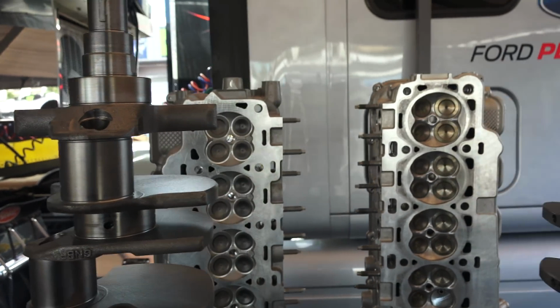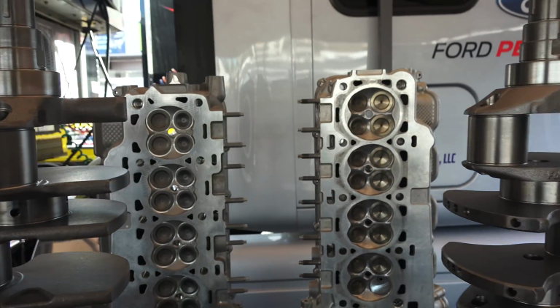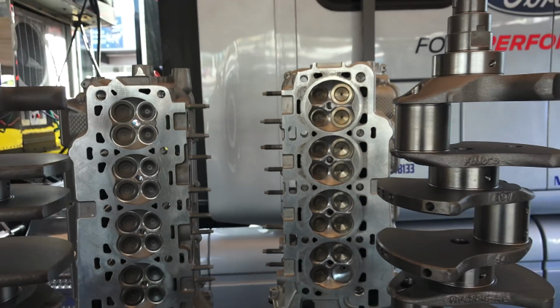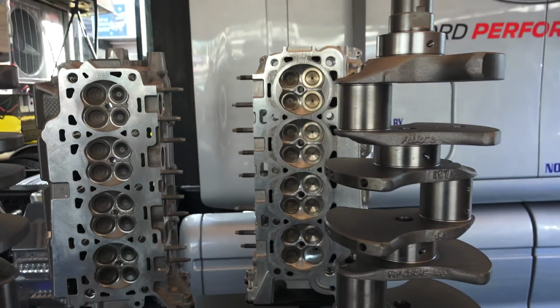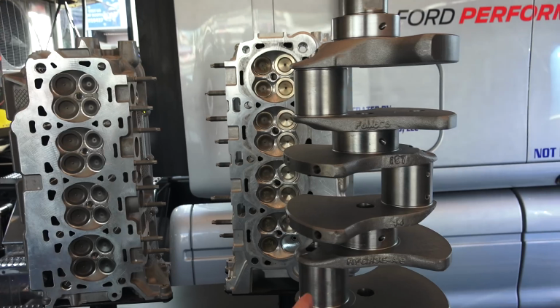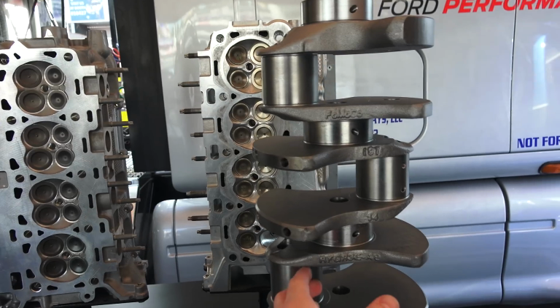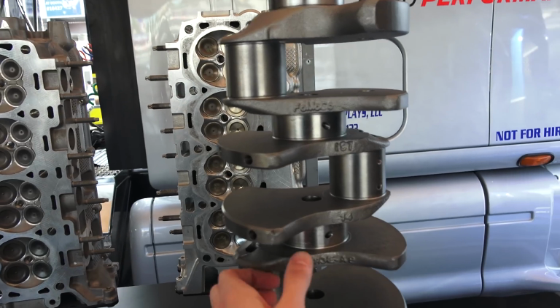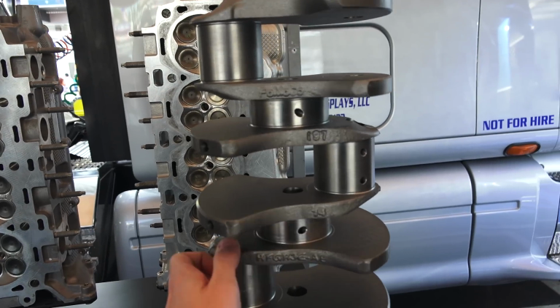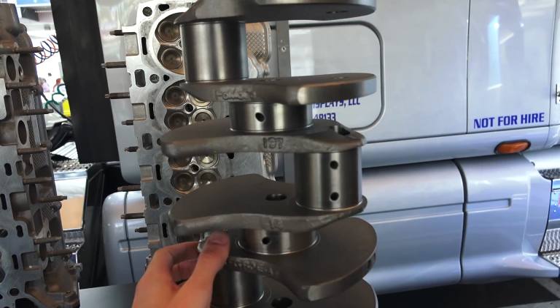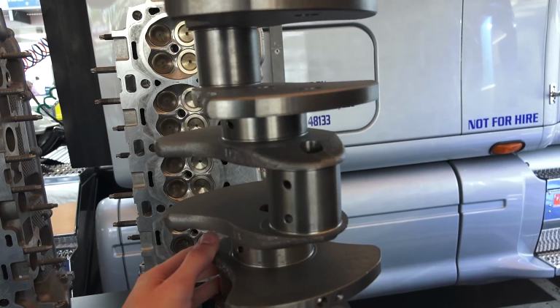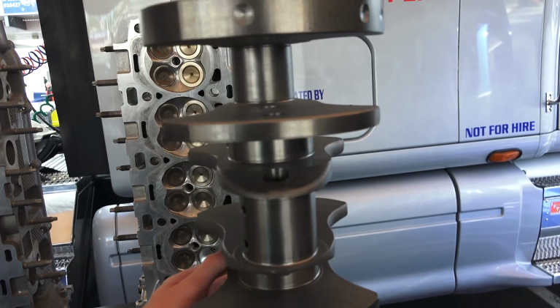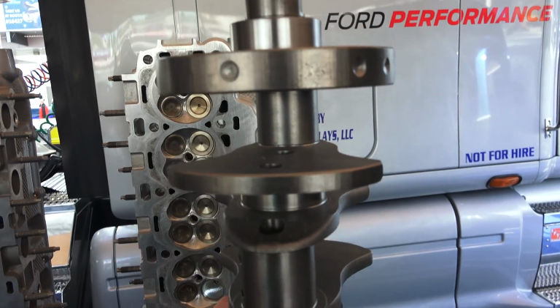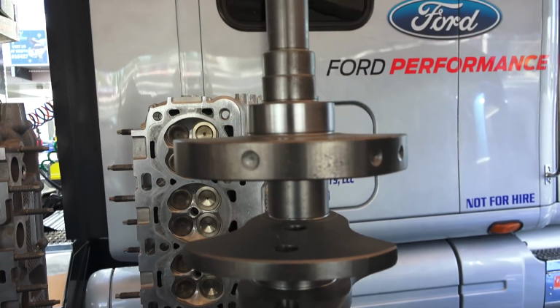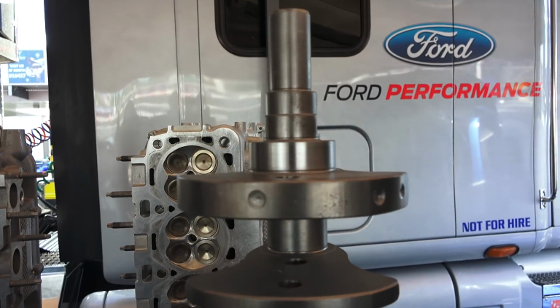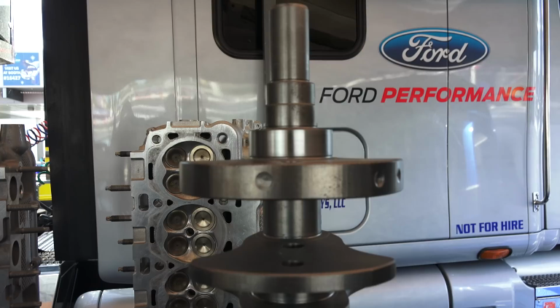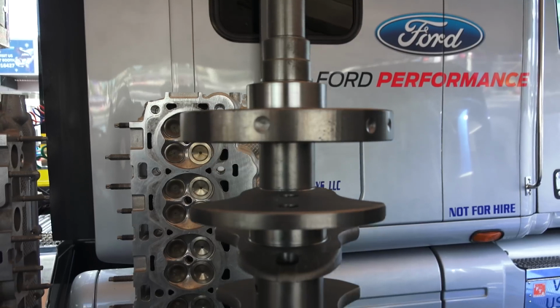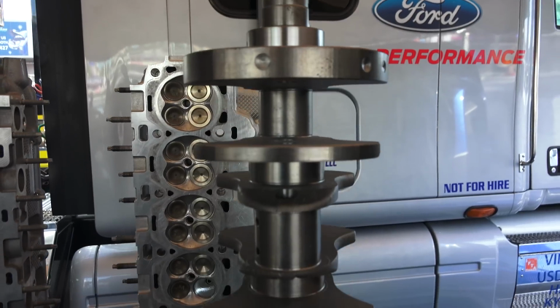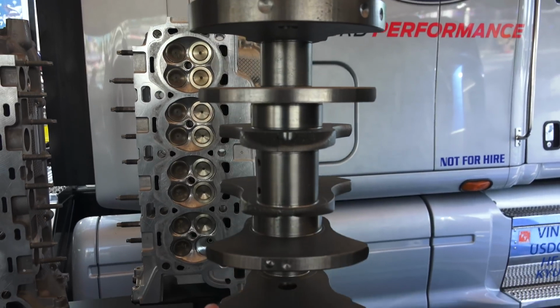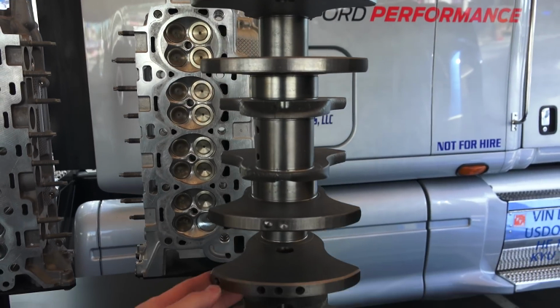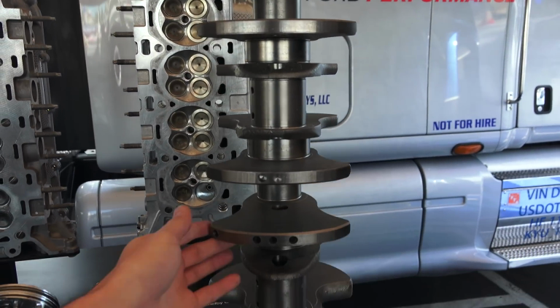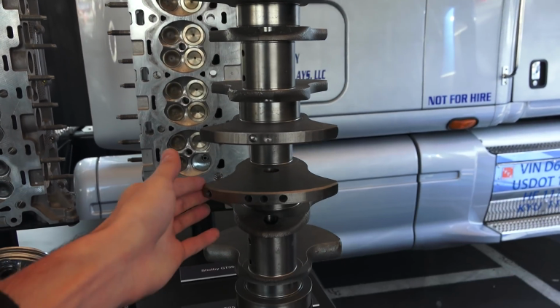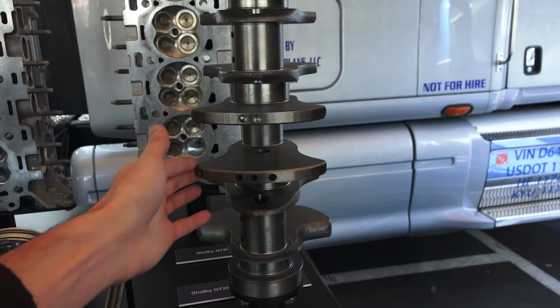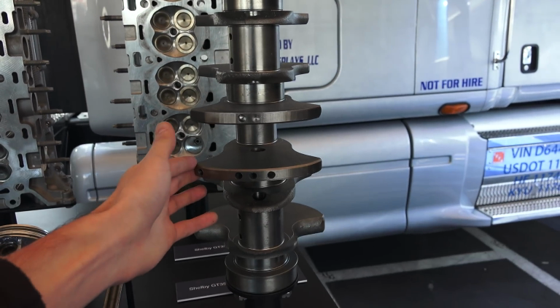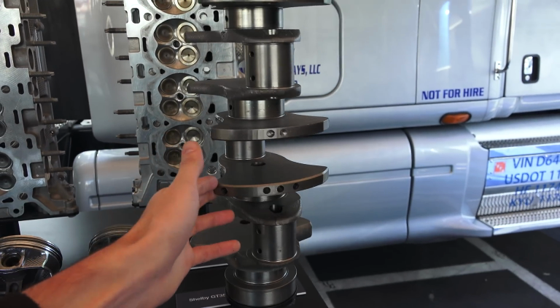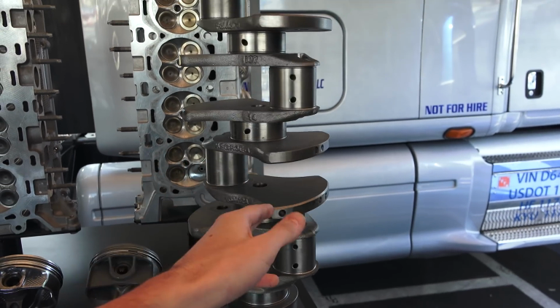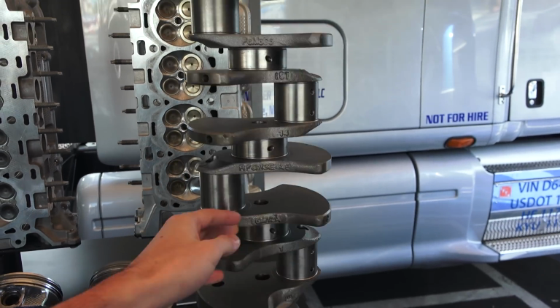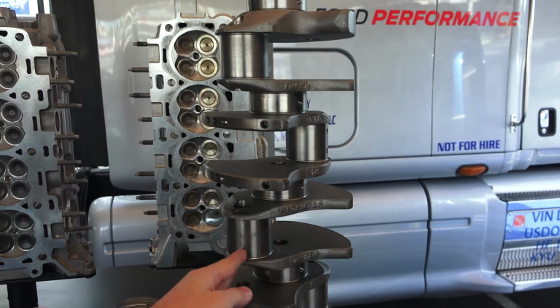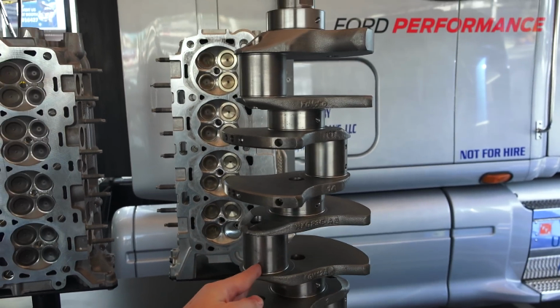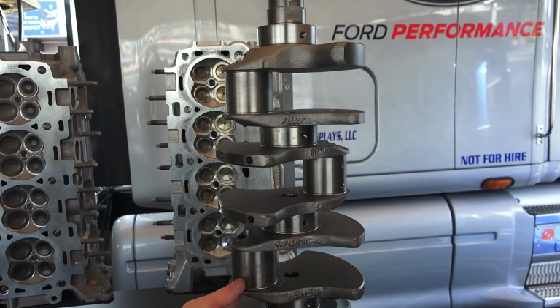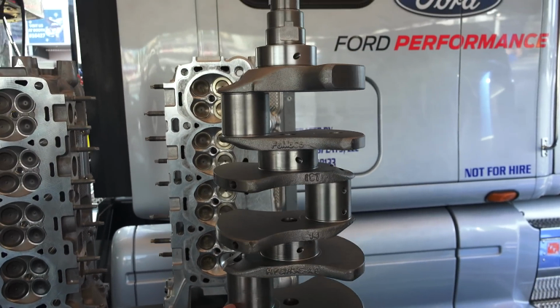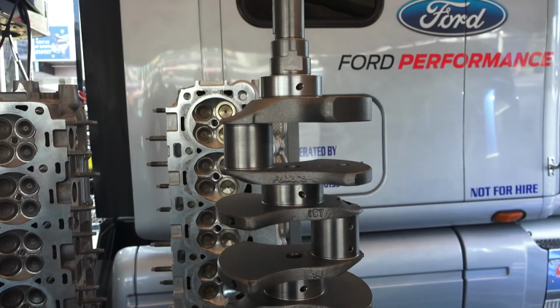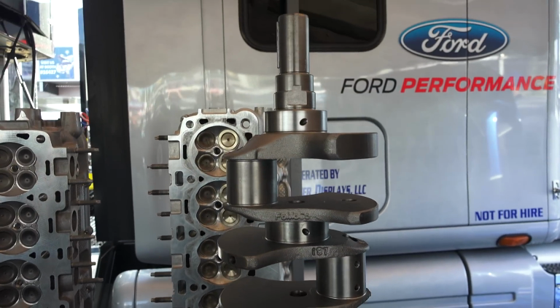As you can see, this means all of the counterweights align at a 180 degree angle. And as such, at any time, half the pistons are on their way up while half are on their way down — exactly 180 degrees apart.